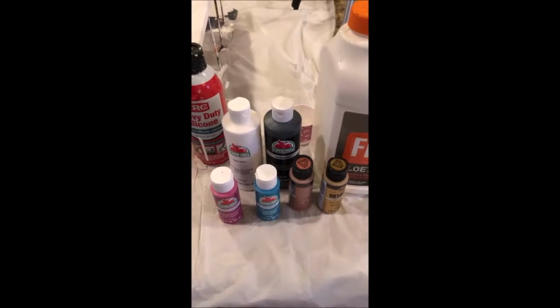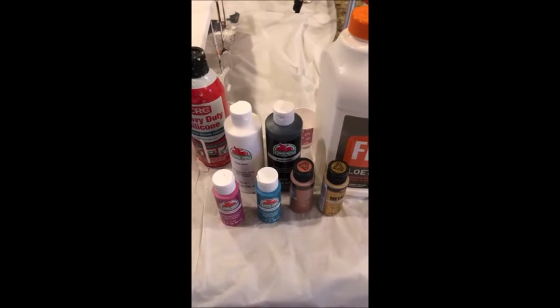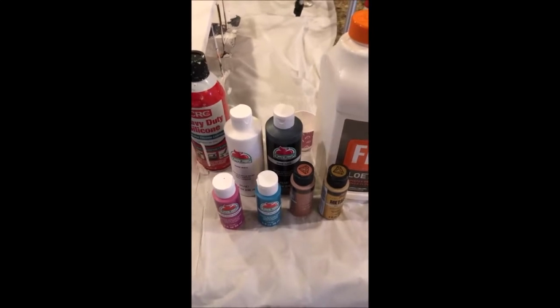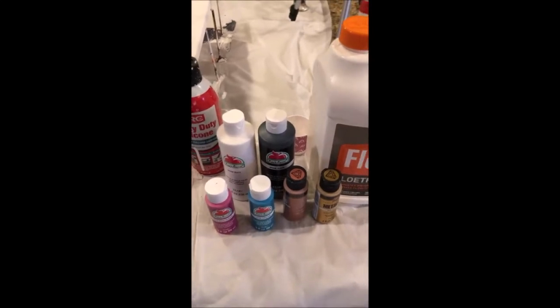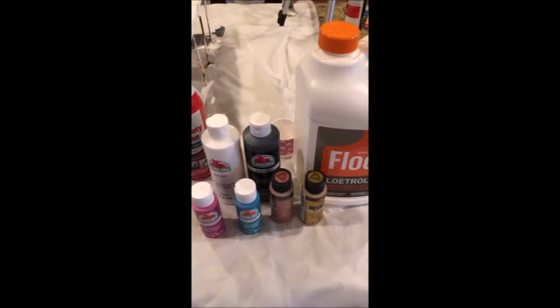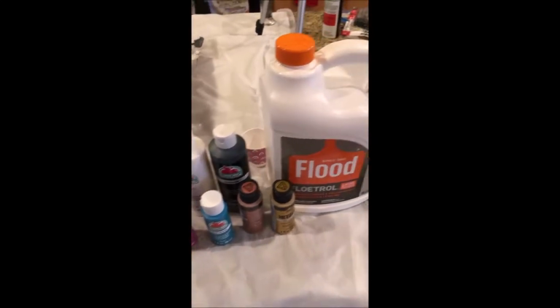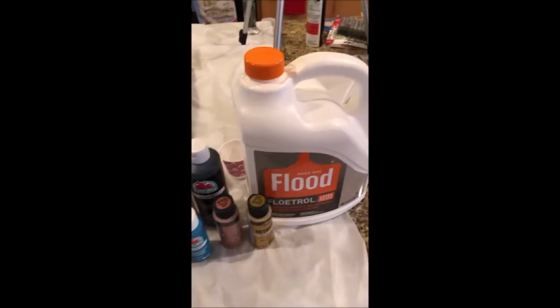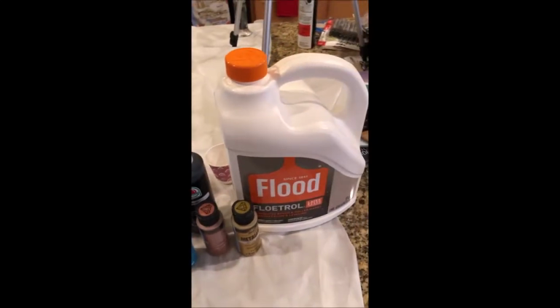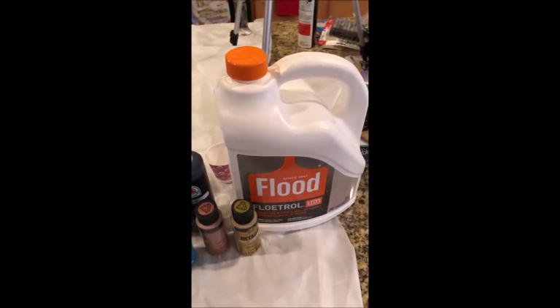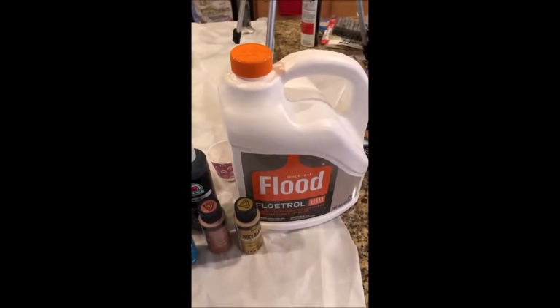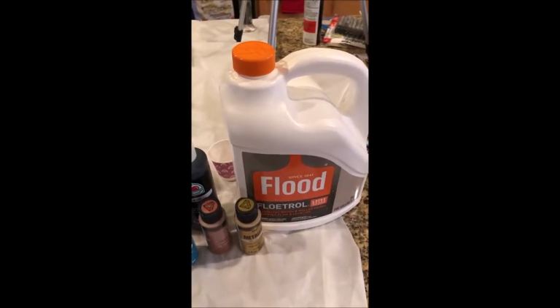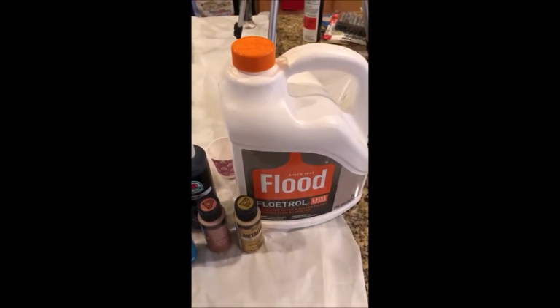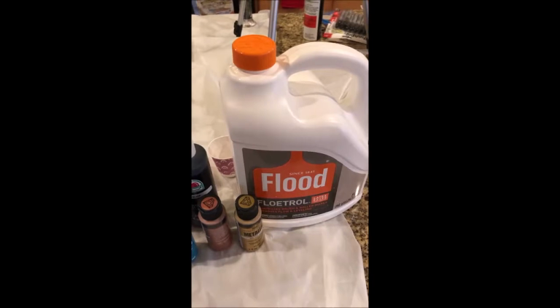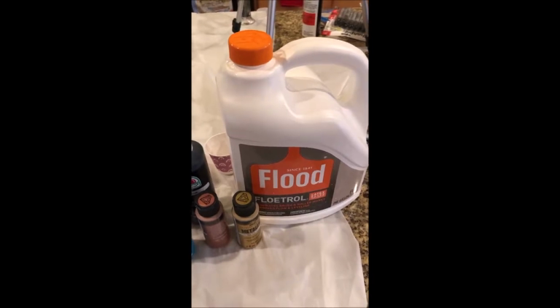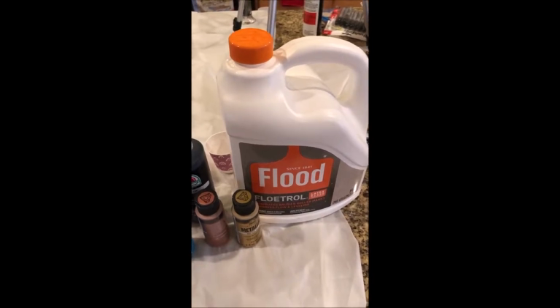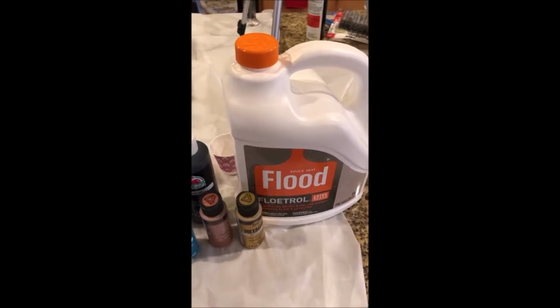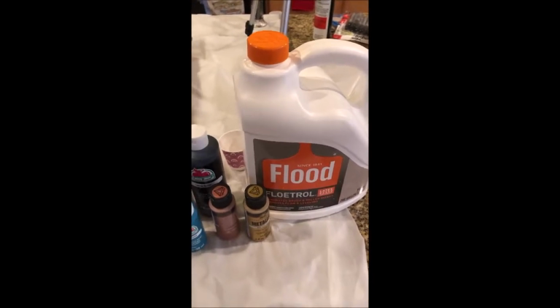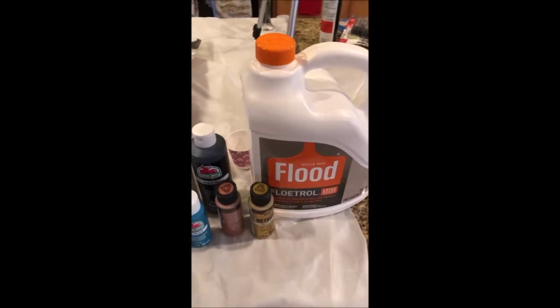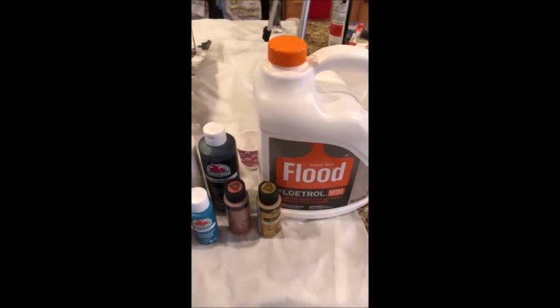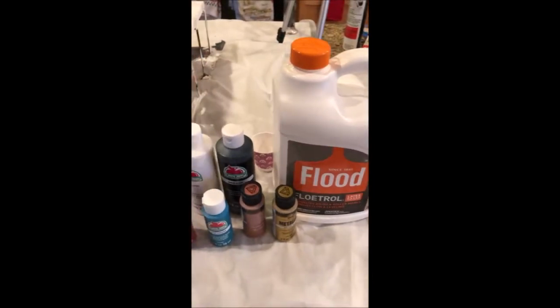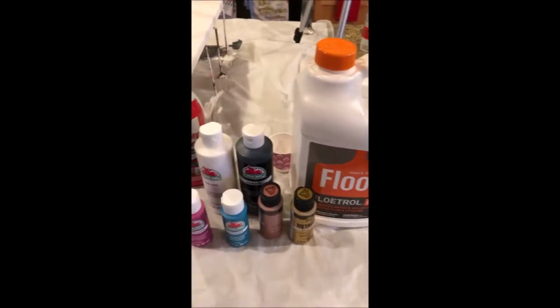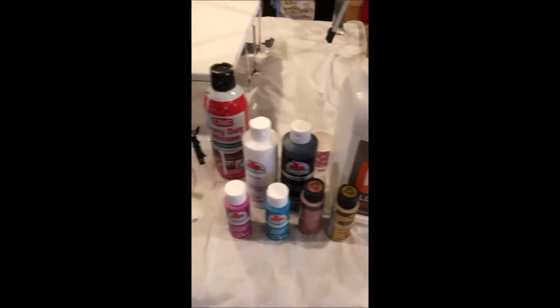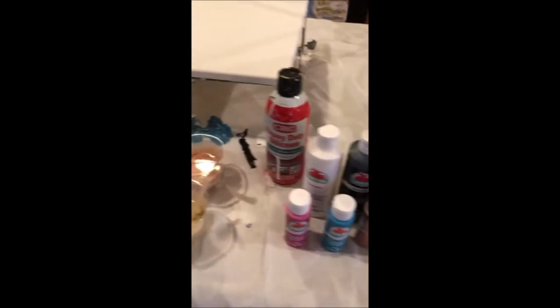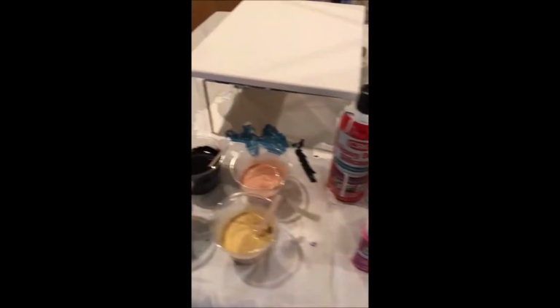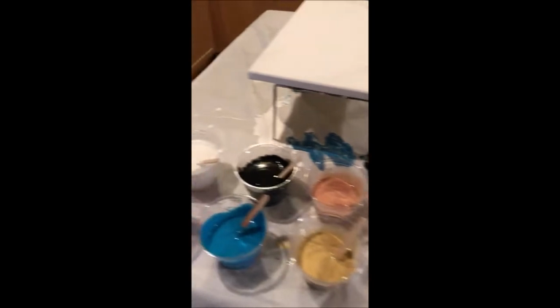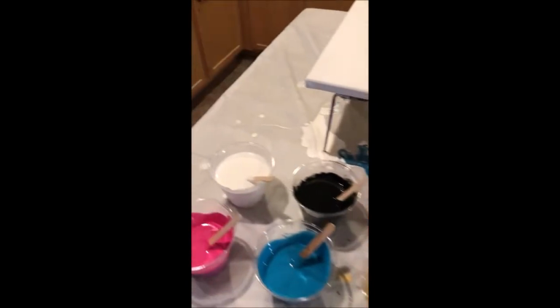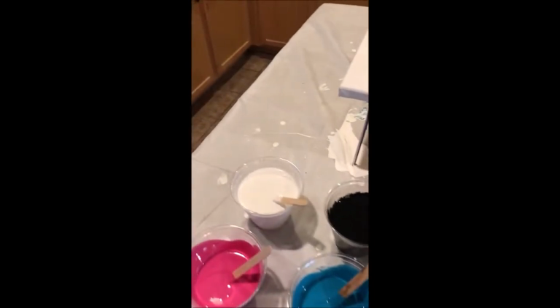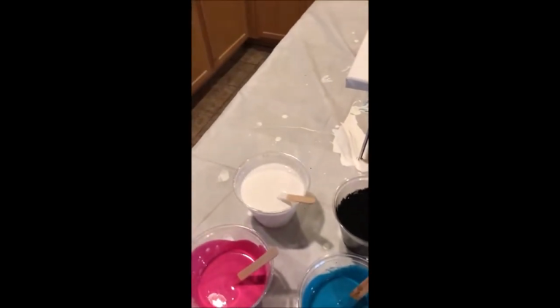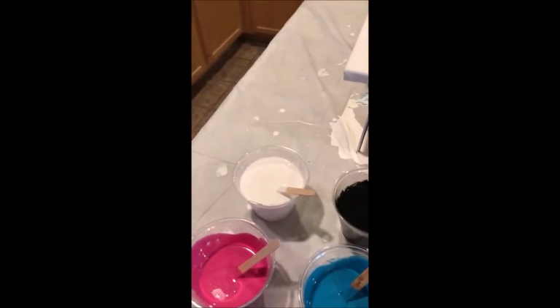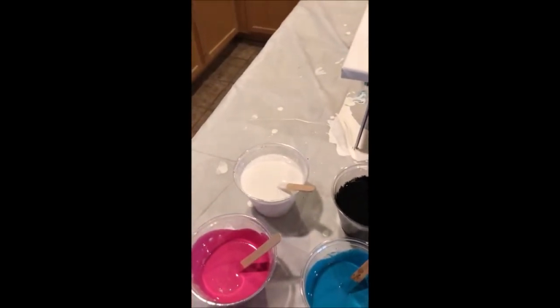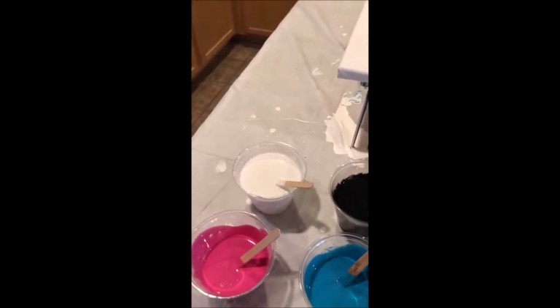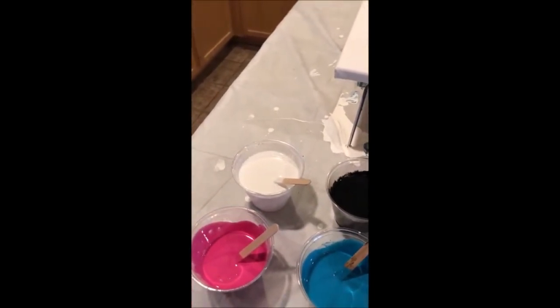The paint is mixed with Floetrol. This will dilute it but it does not dilute the color. Silicone-wise, I'm only putting silicone in the white, which will be my accent color.